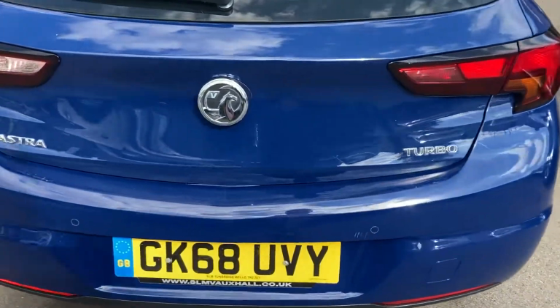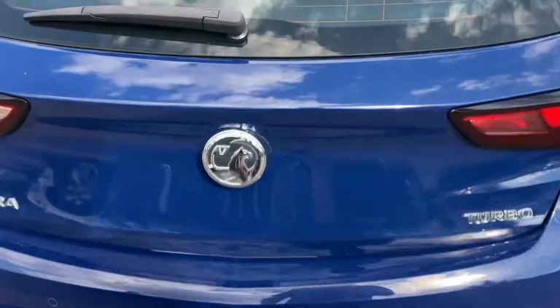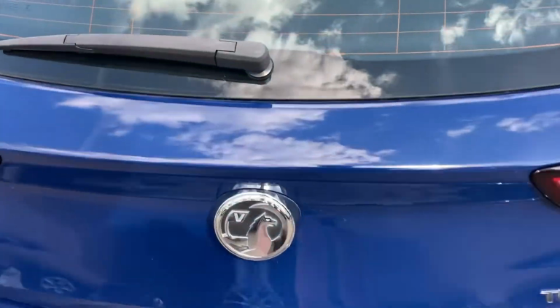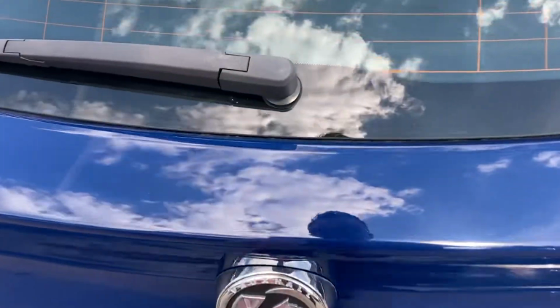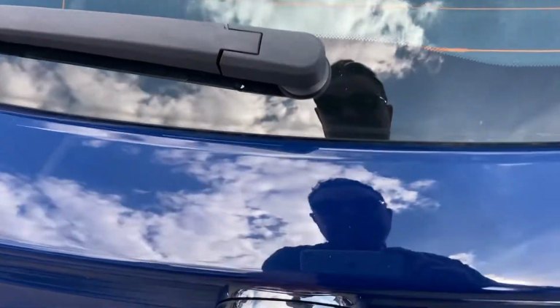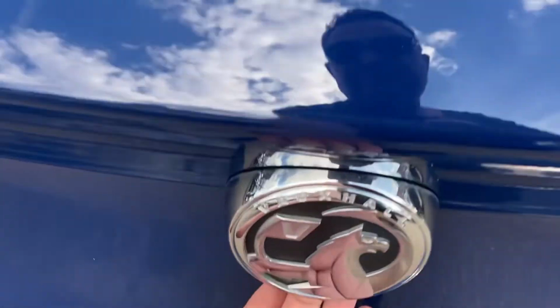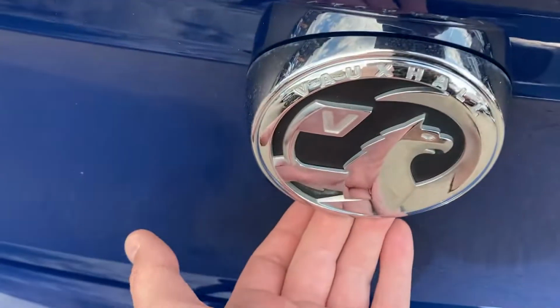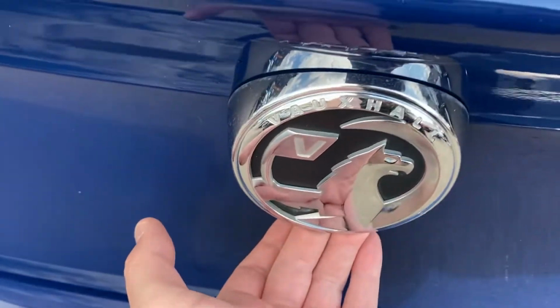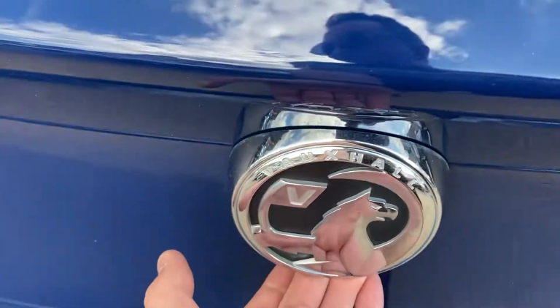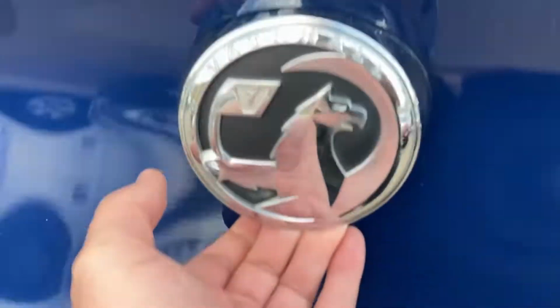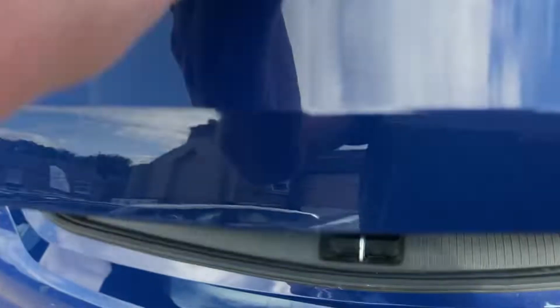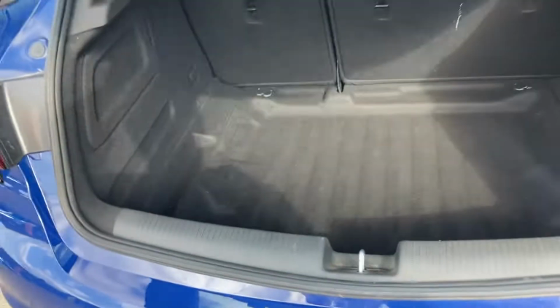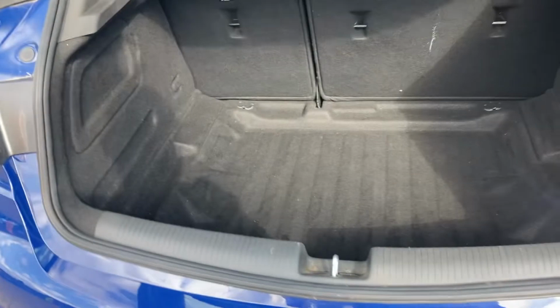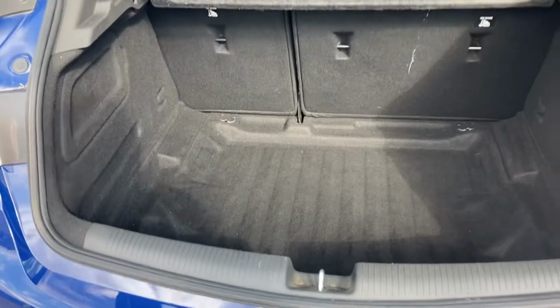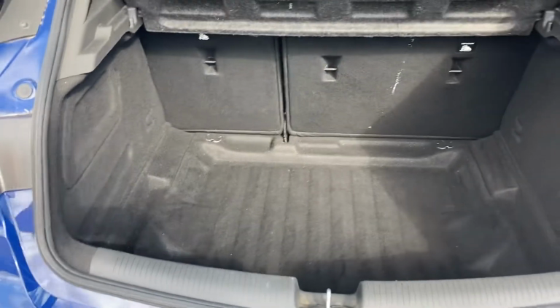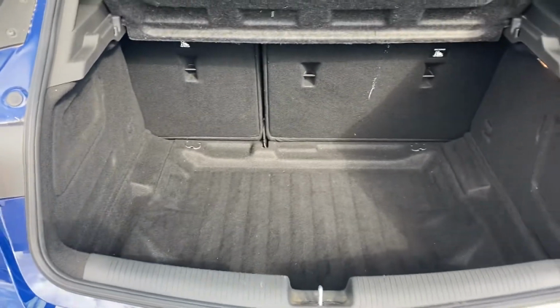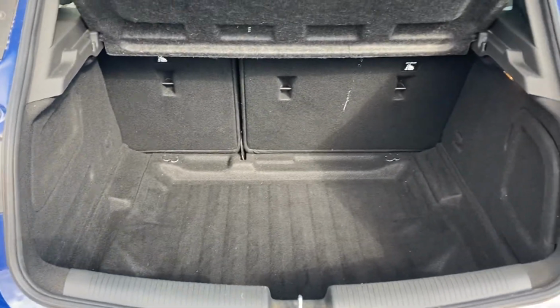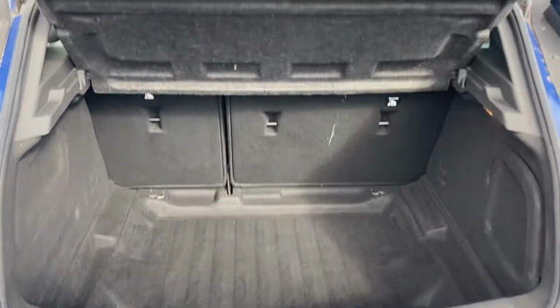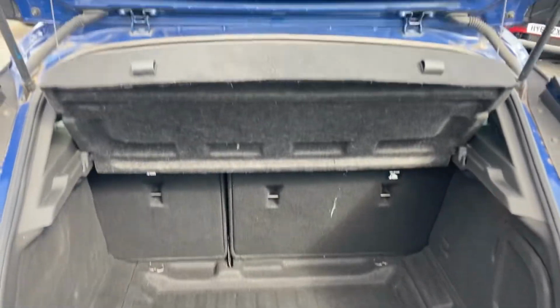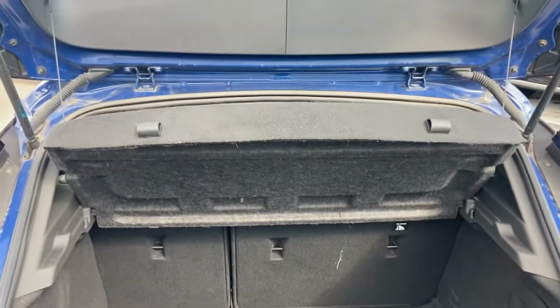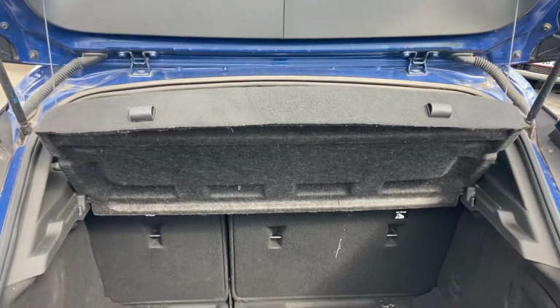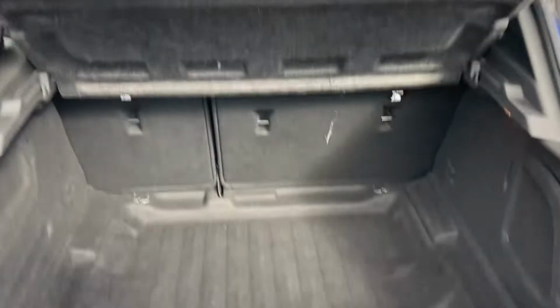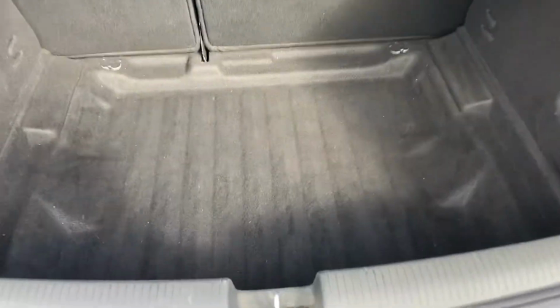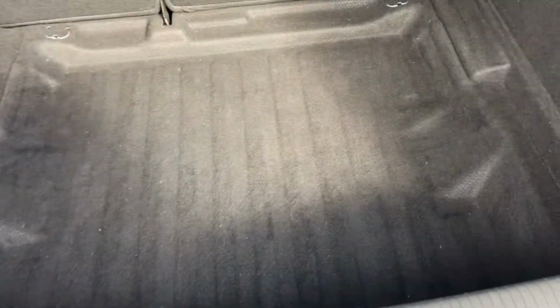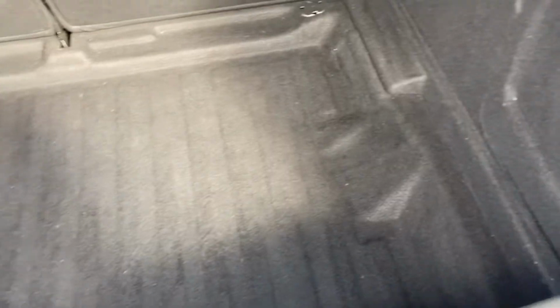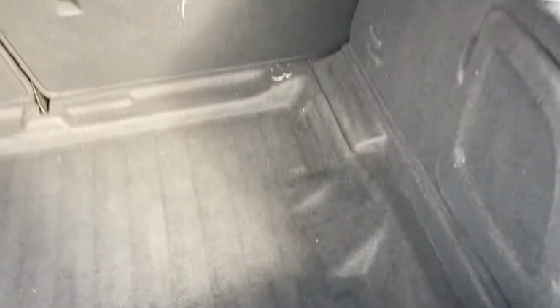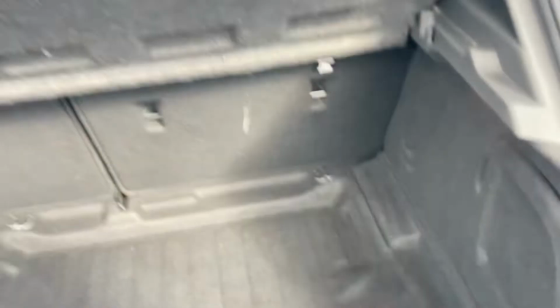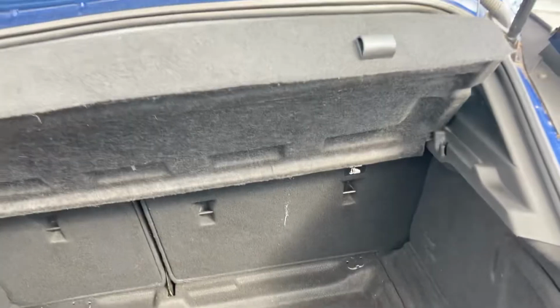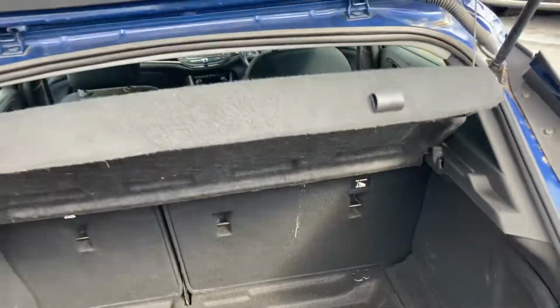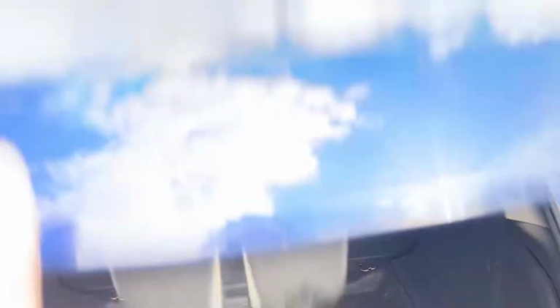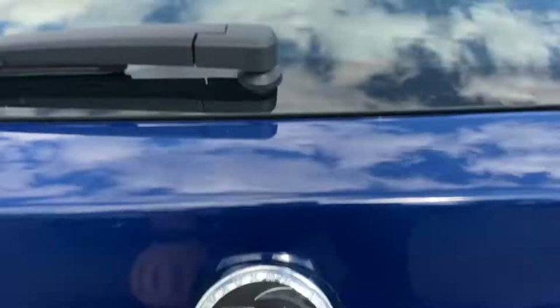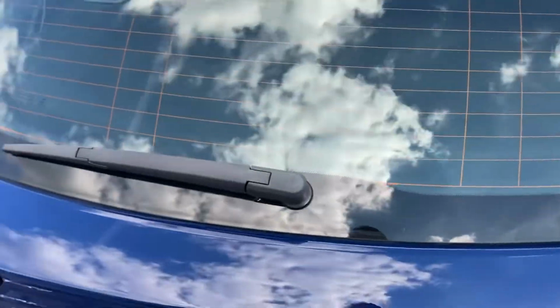Just underneath the Vauxhall badge, press that and it opens the huge boot. You've got your parcel shelf — a really nice size boot for all your everyday needs.